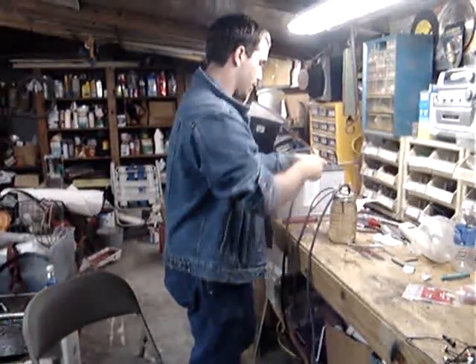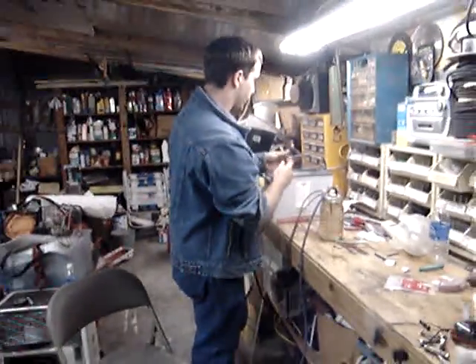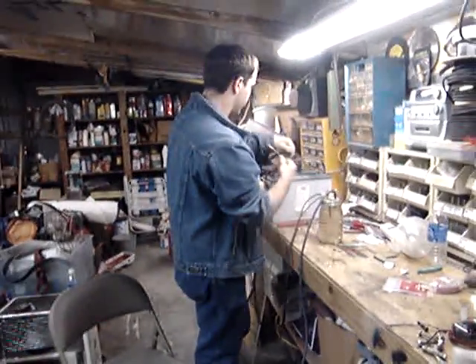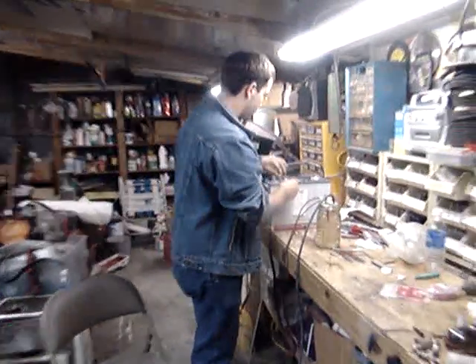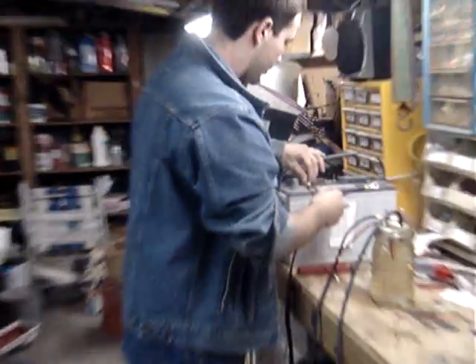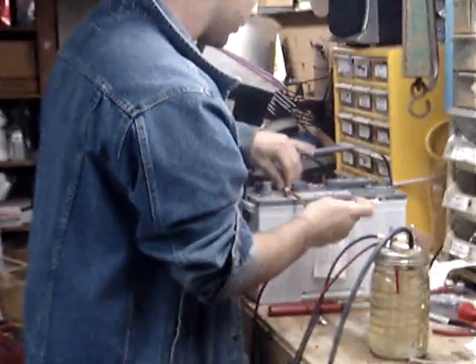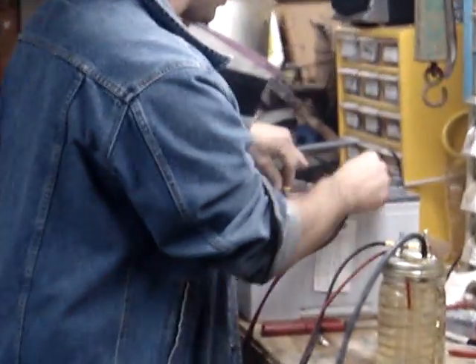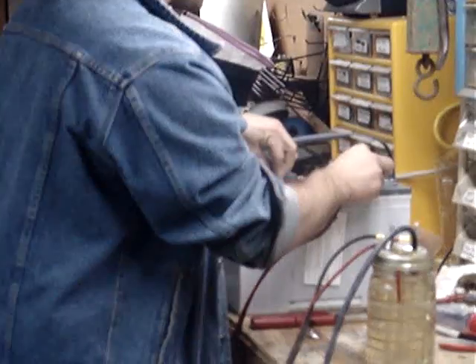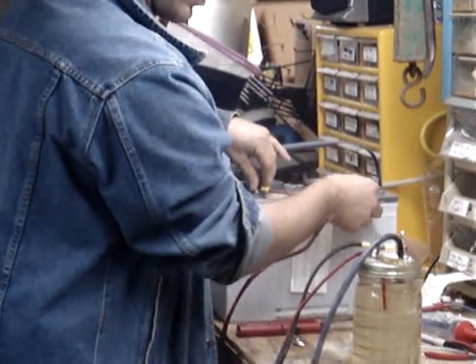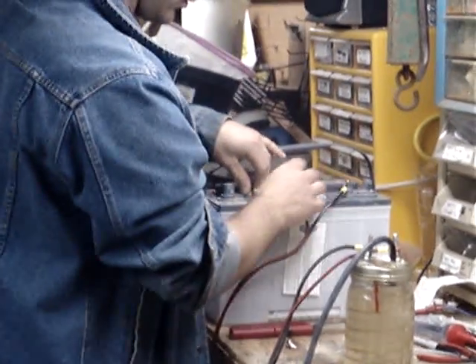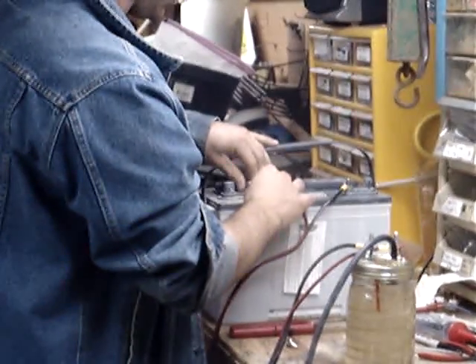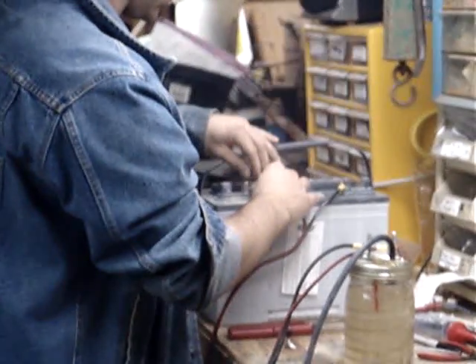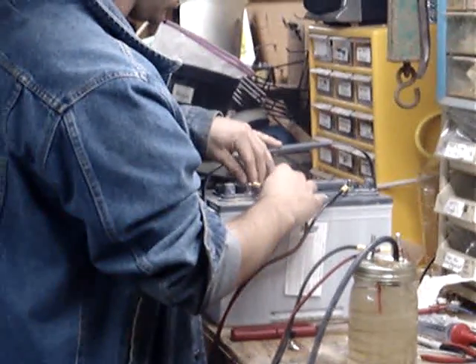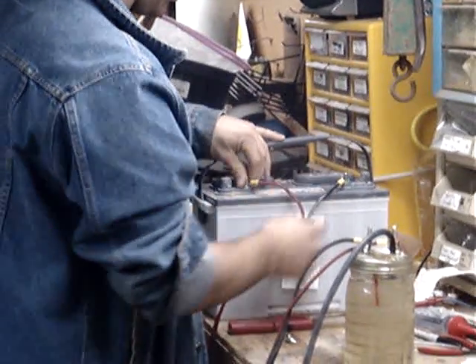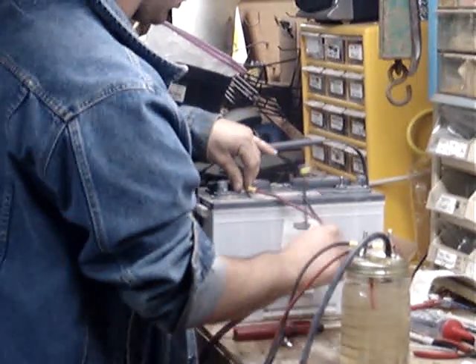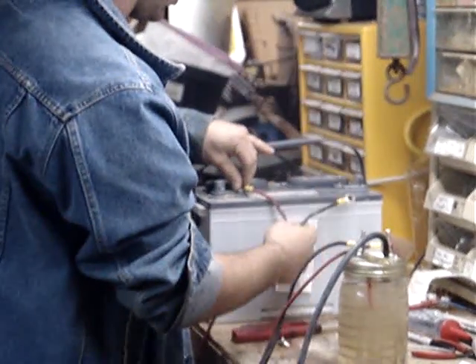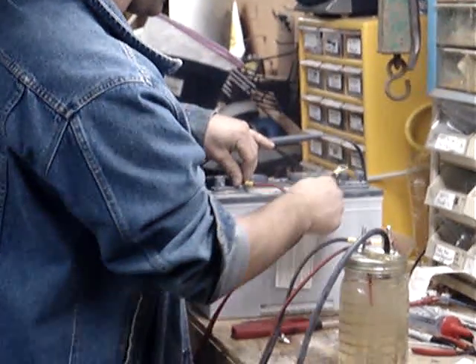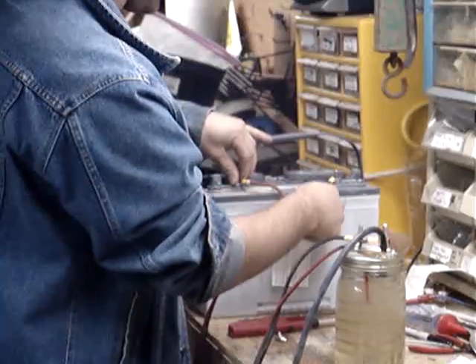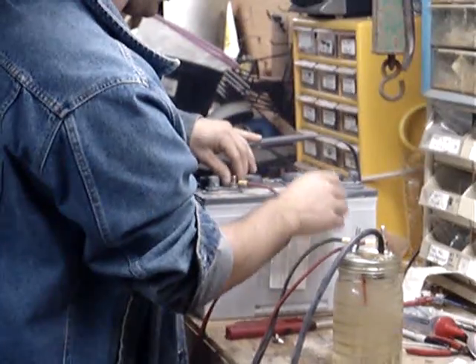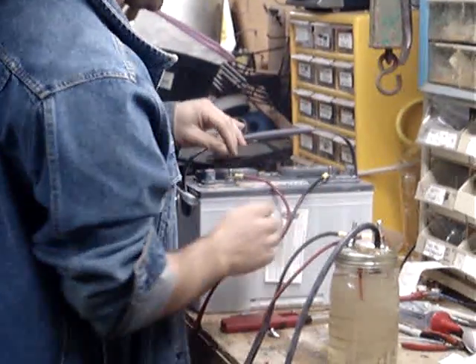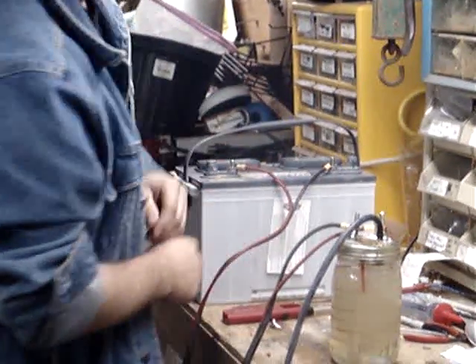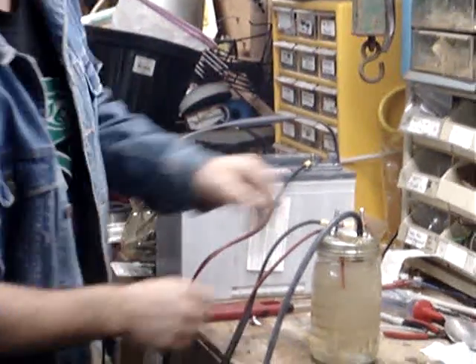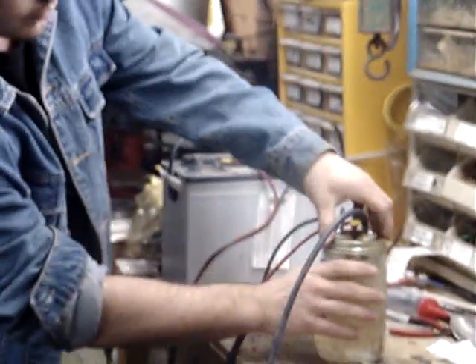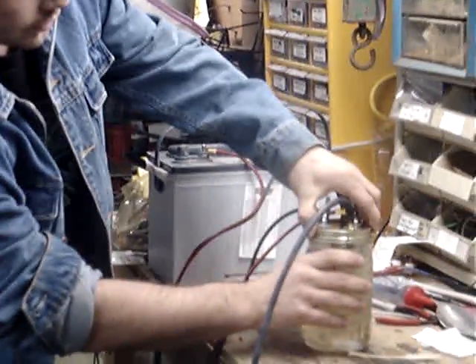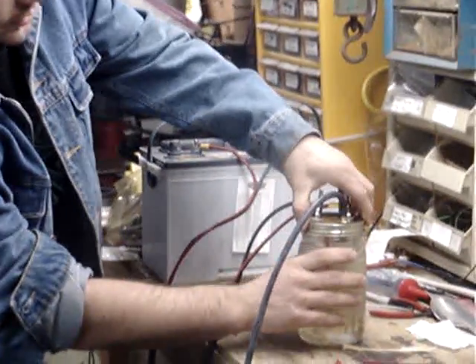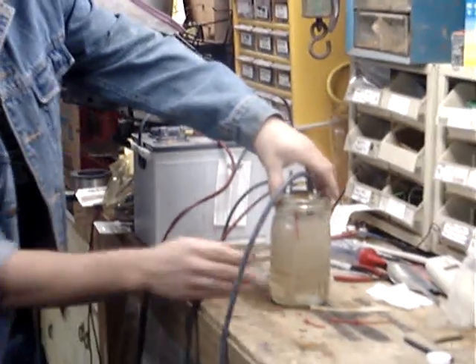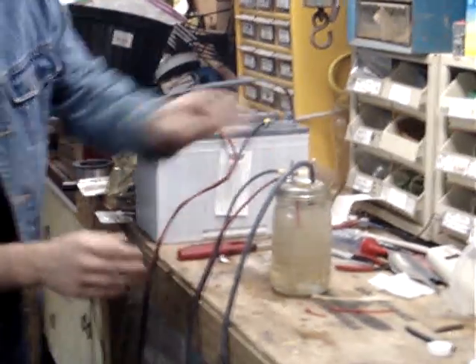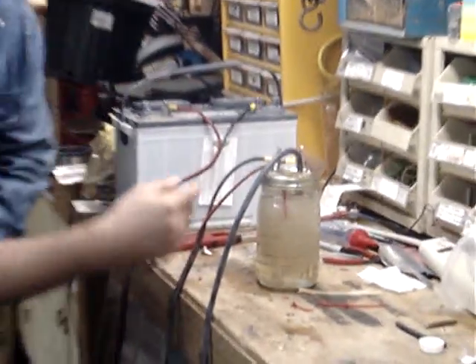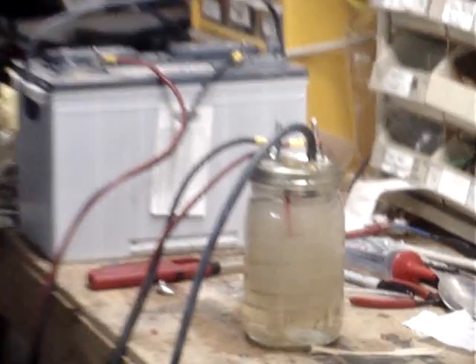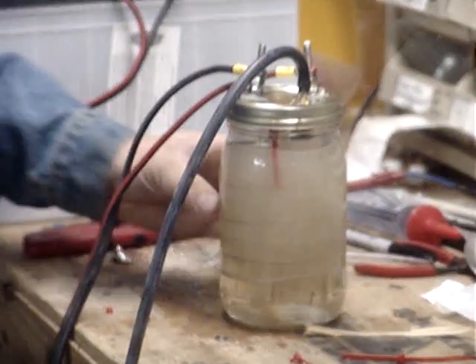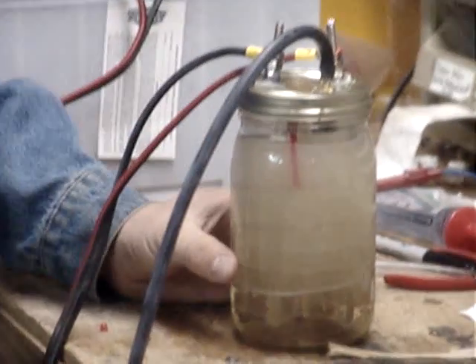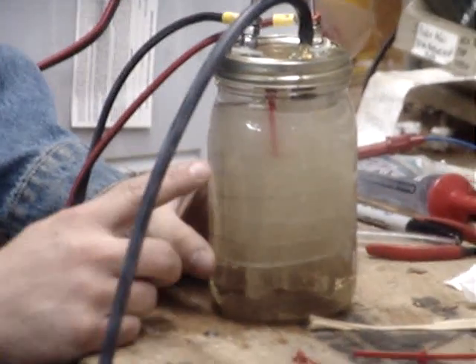I'll hook up the battery now. As you can see, as soon as I hooked it up, it already started its reaction.